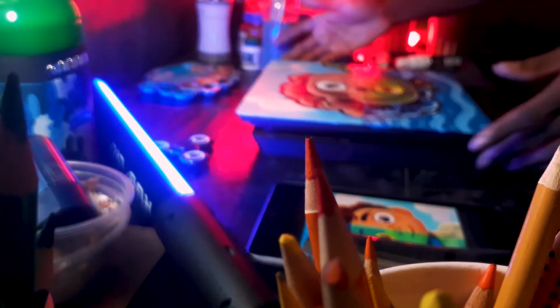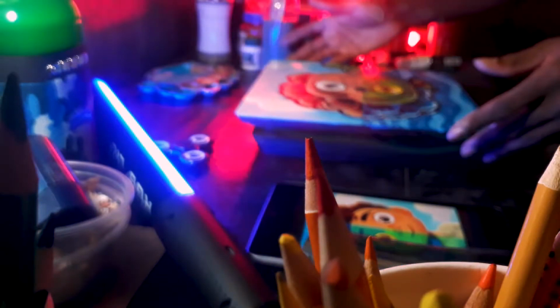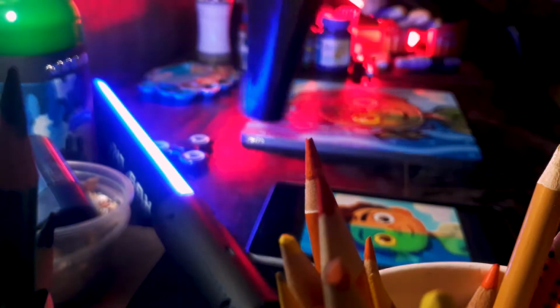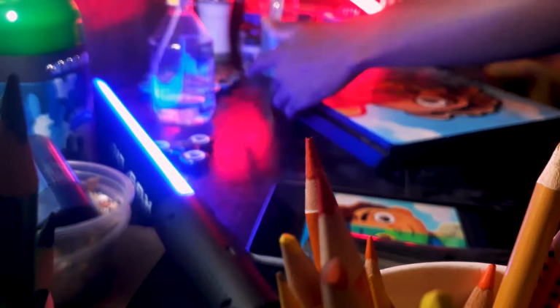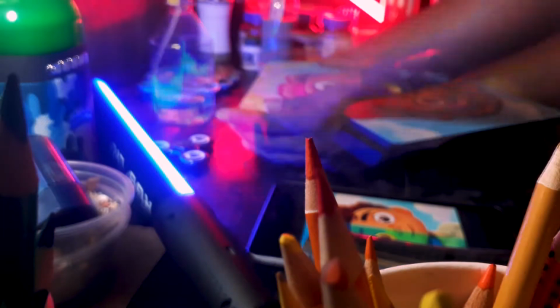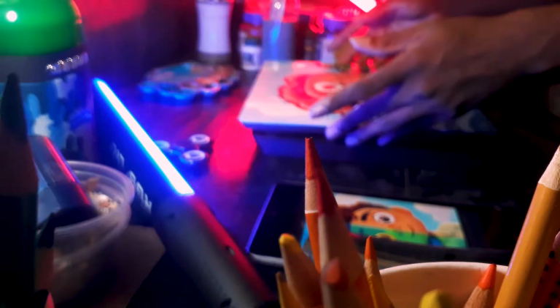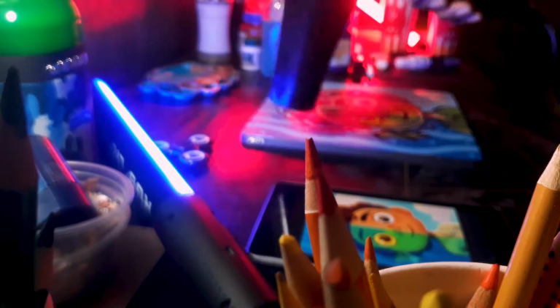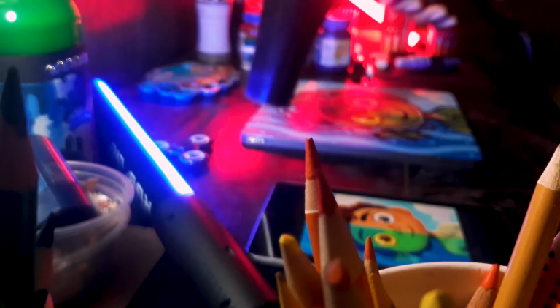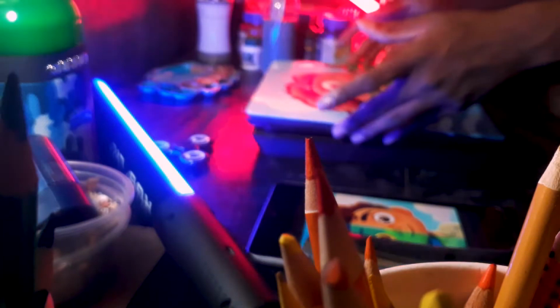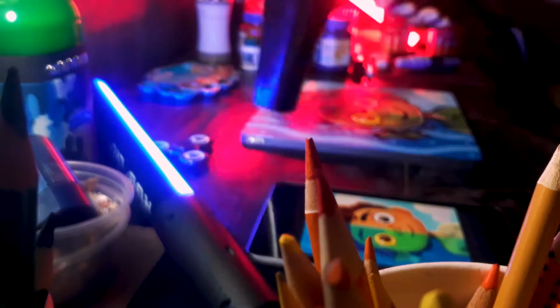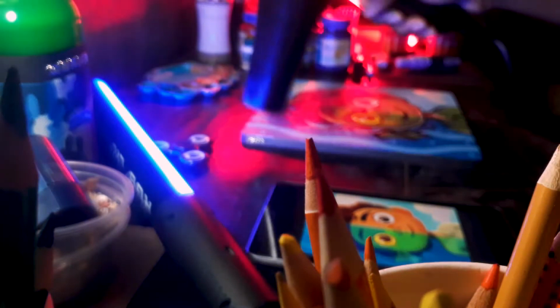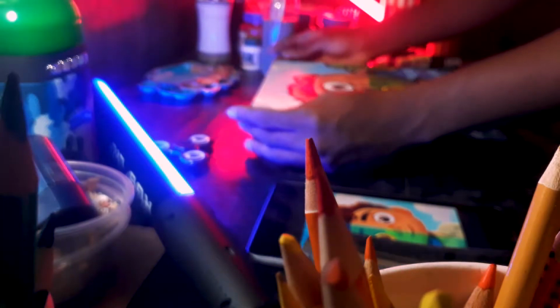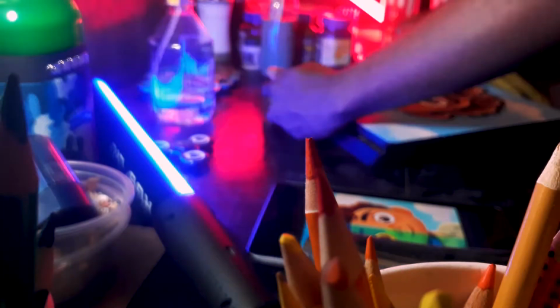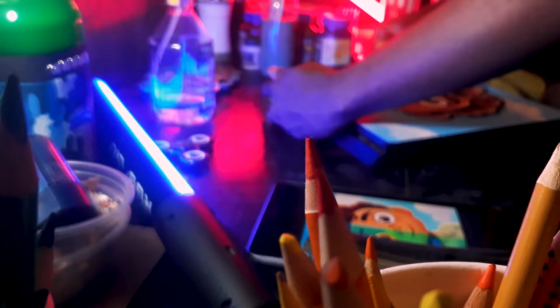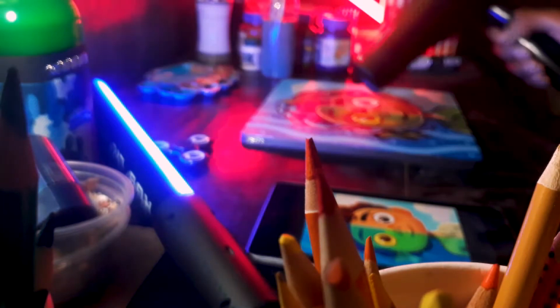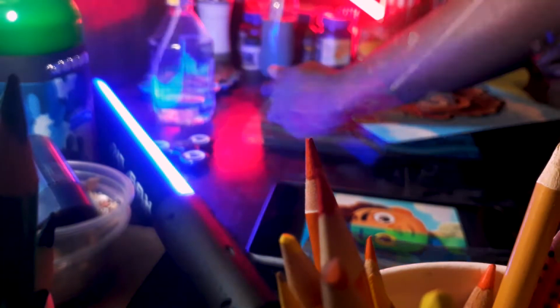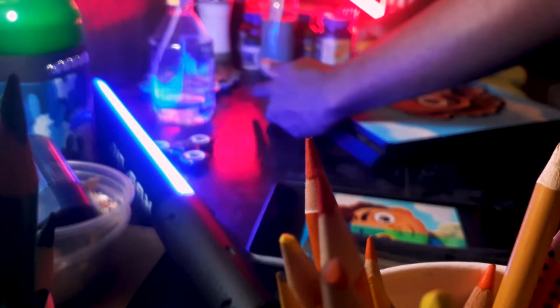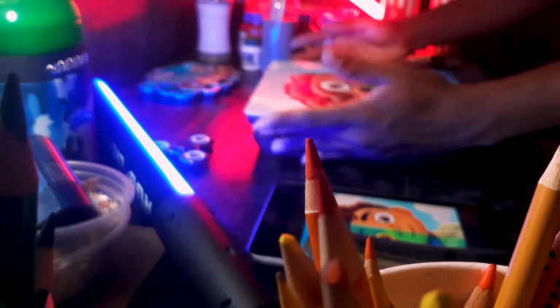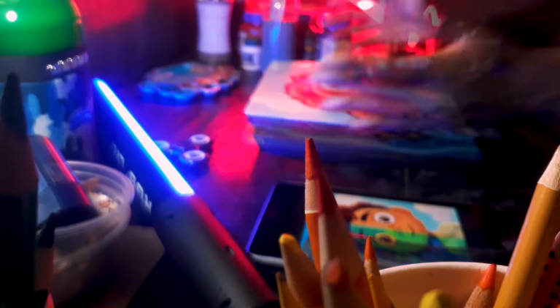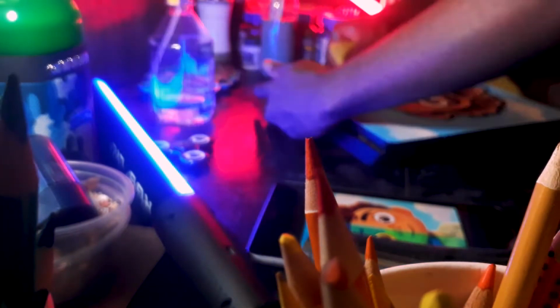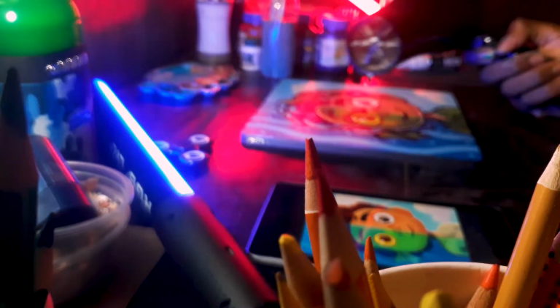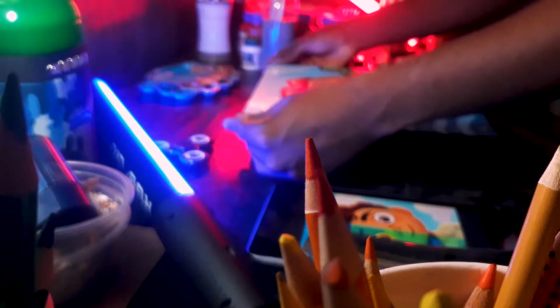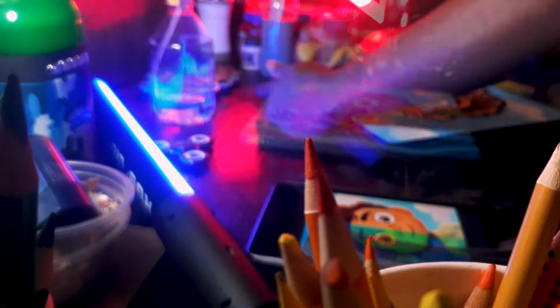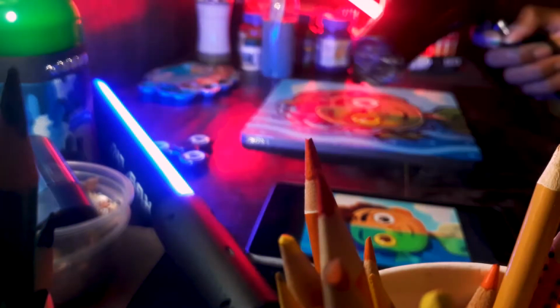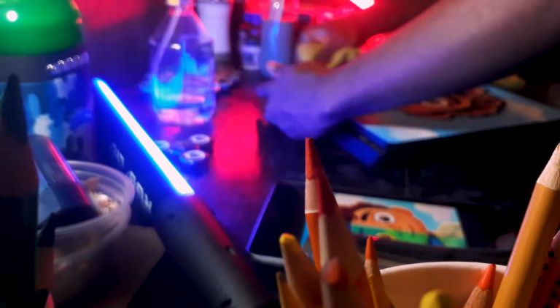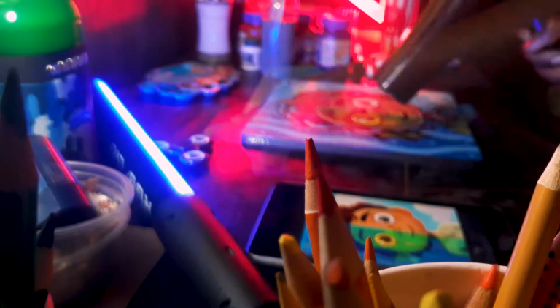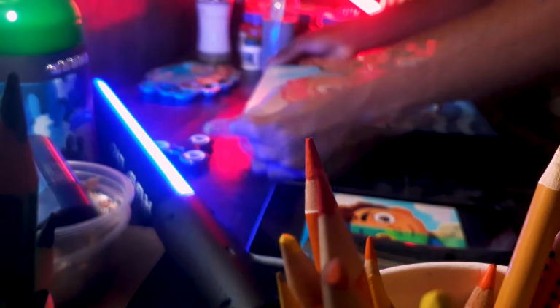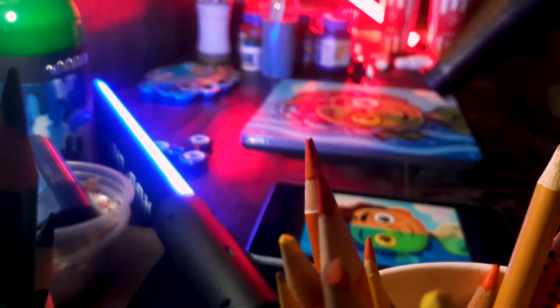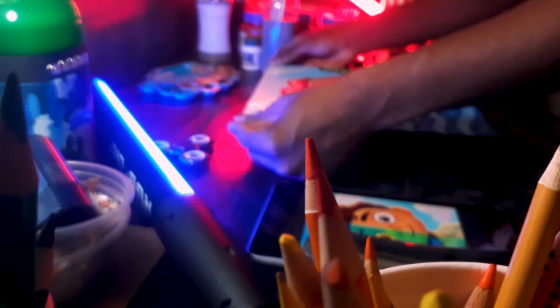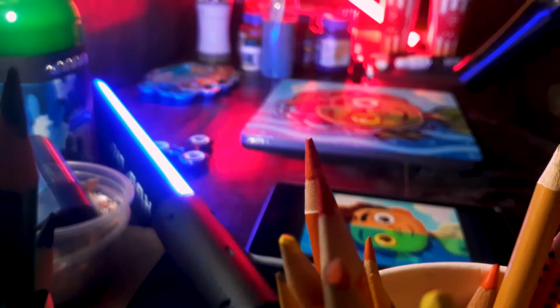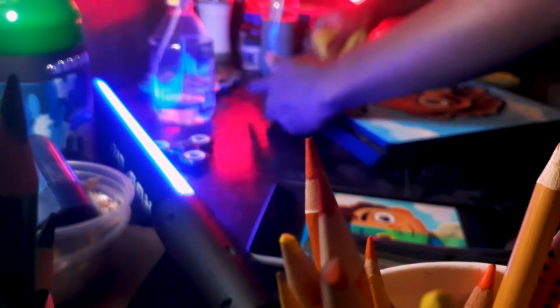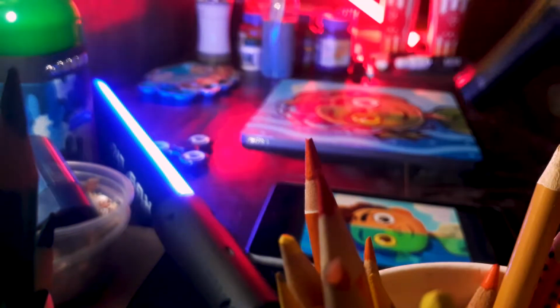I just finished my first ever custom PS4 and it looks pretty amazing. Enjoy the reveal and see you guys in the next video.